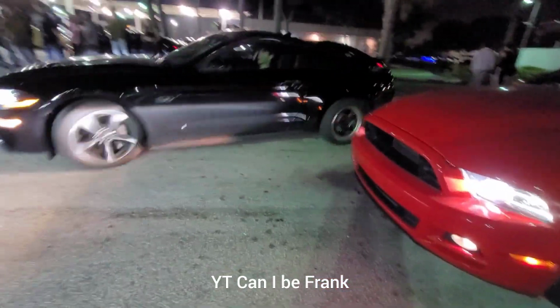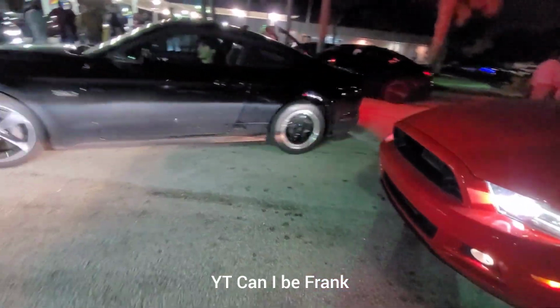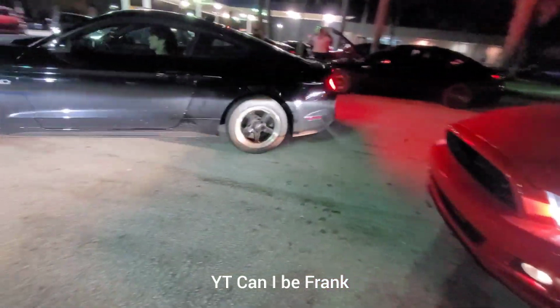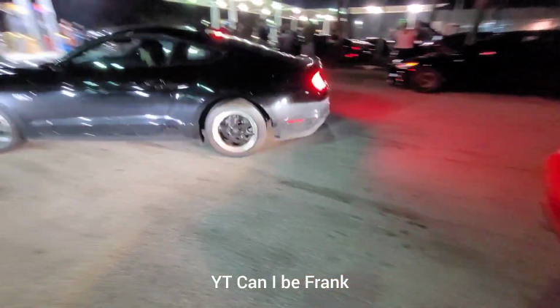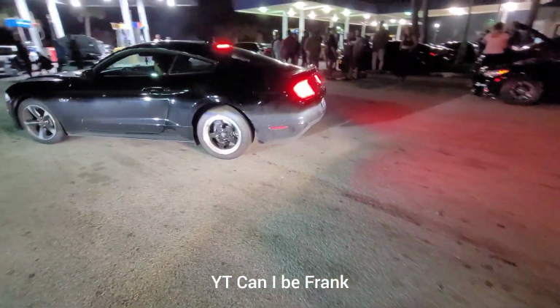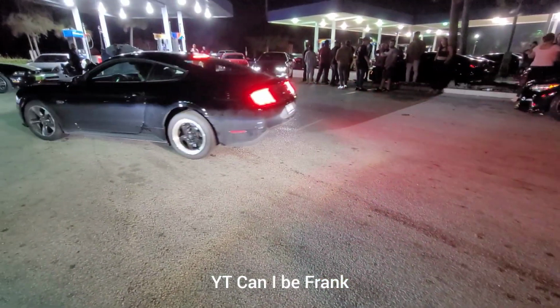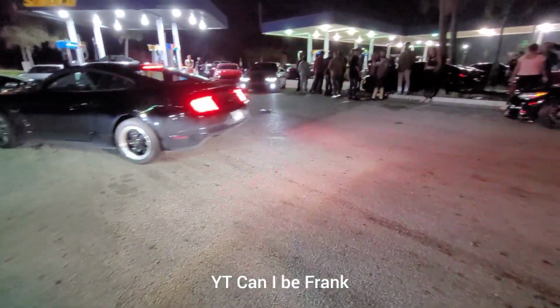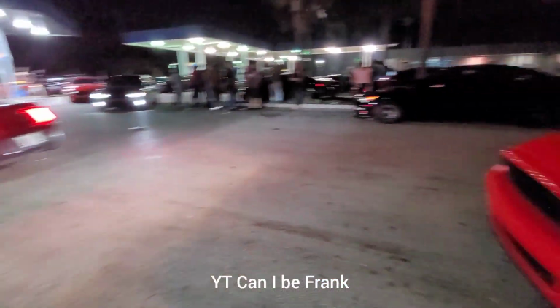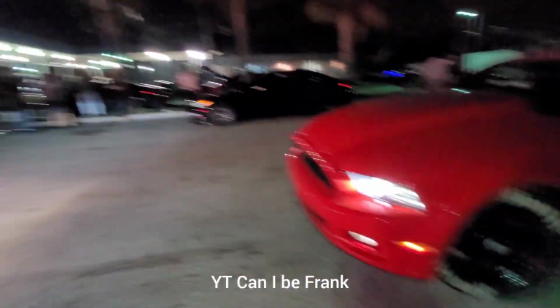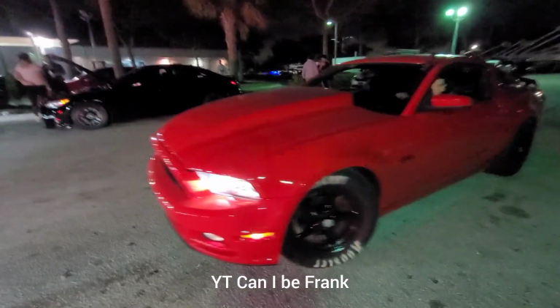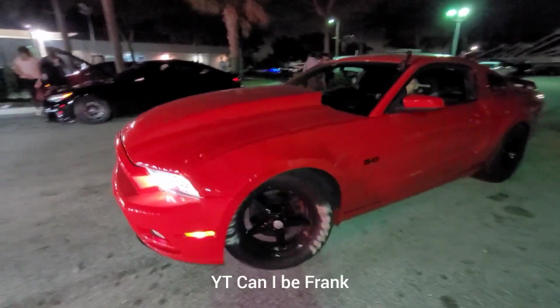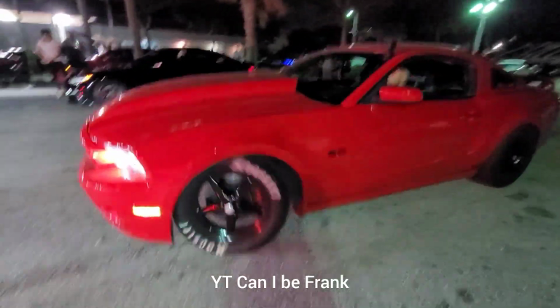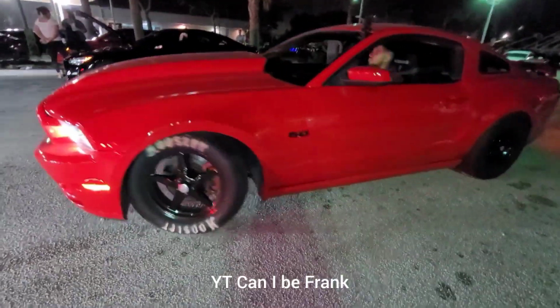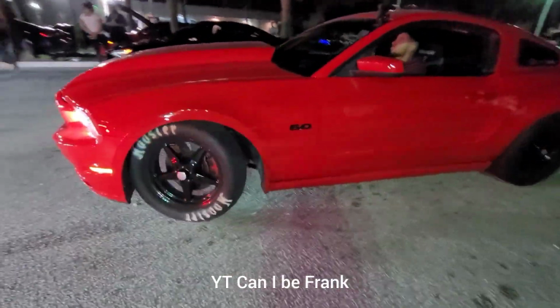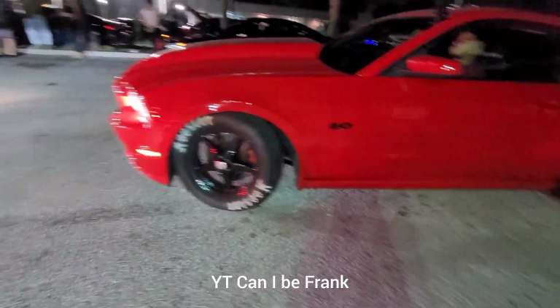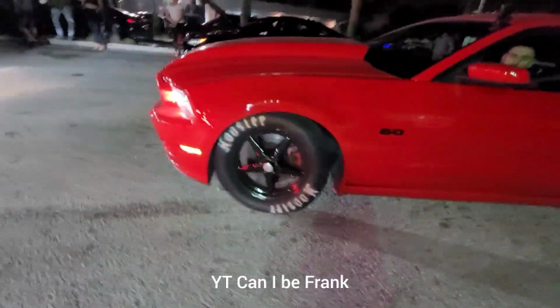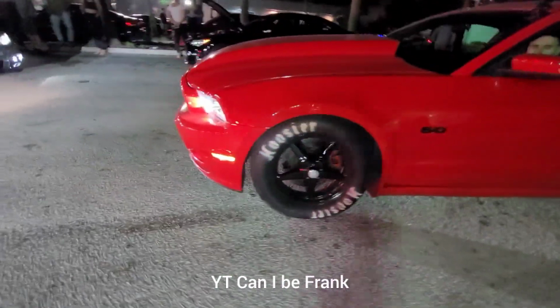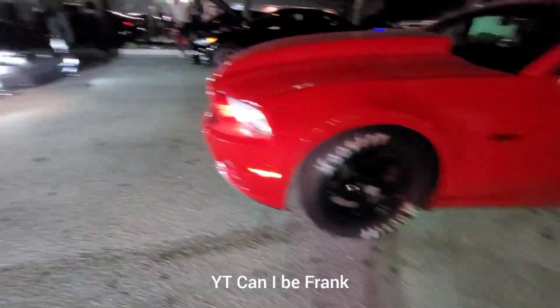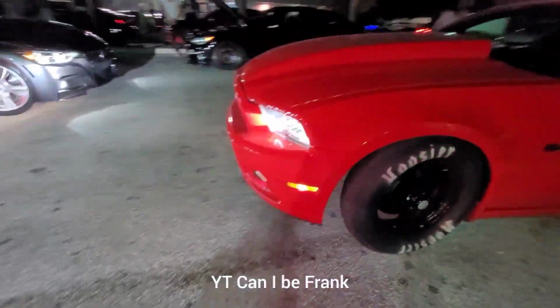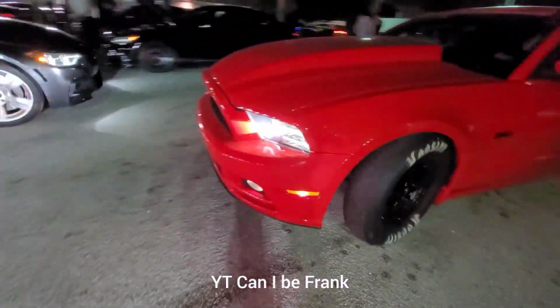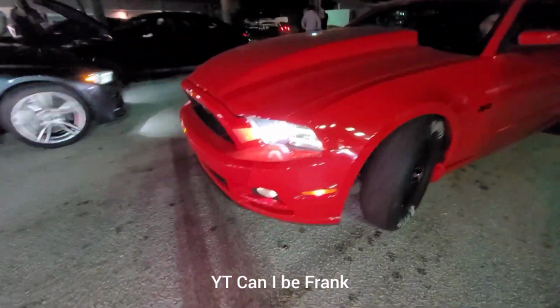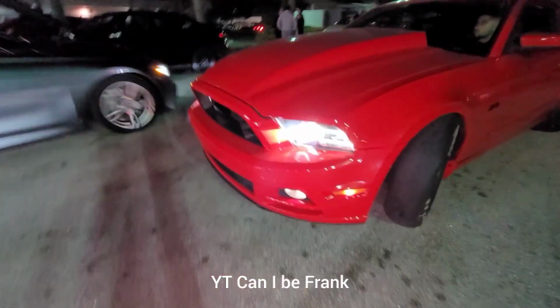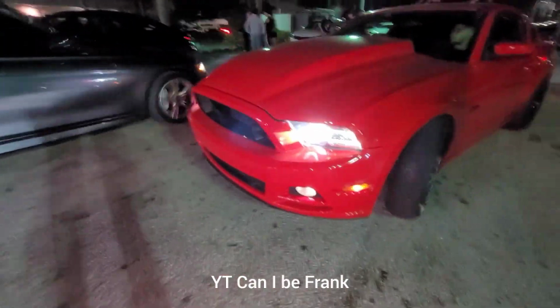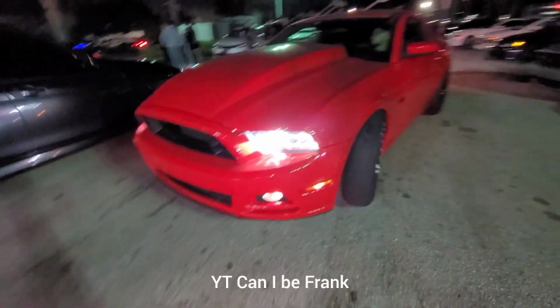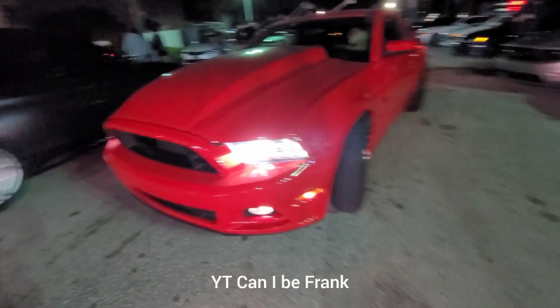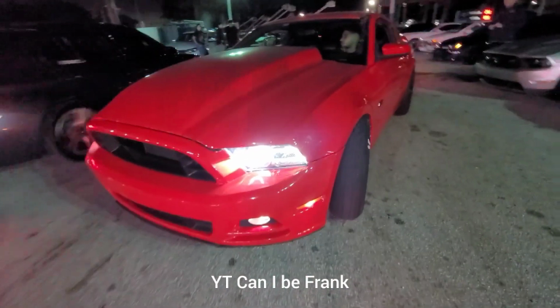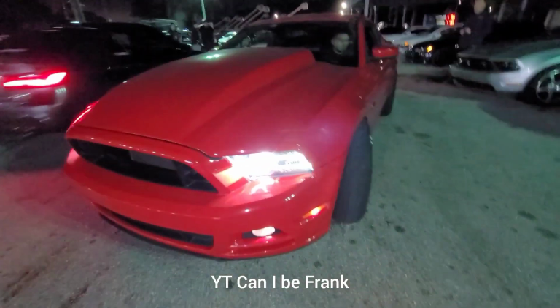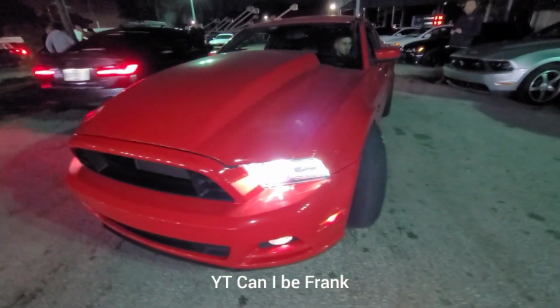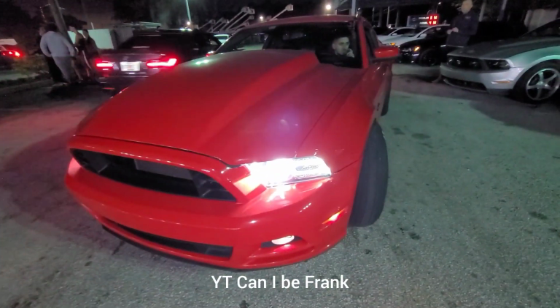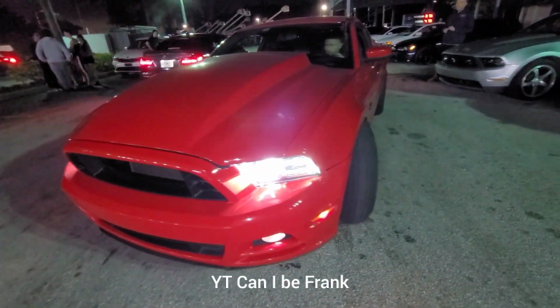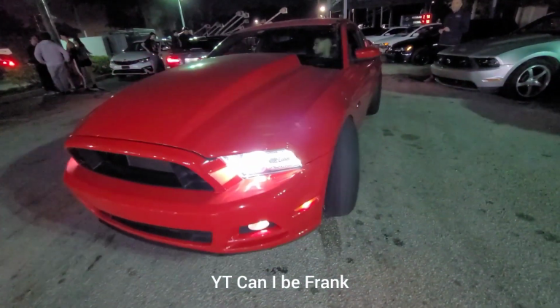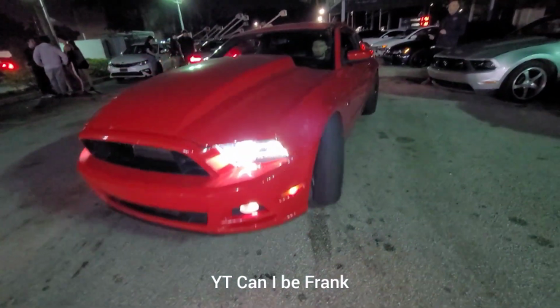10-speed Hatter-Z drag radial. Roberto is back in stock cams. So it's Cobra Jet, Hatter-Z, and today's interiors in the car.